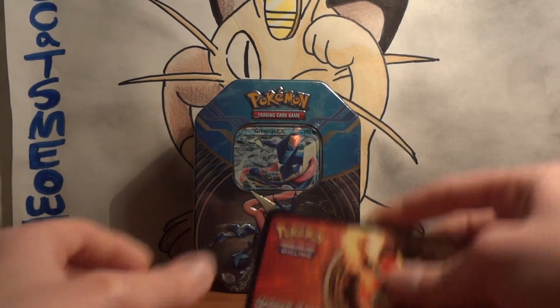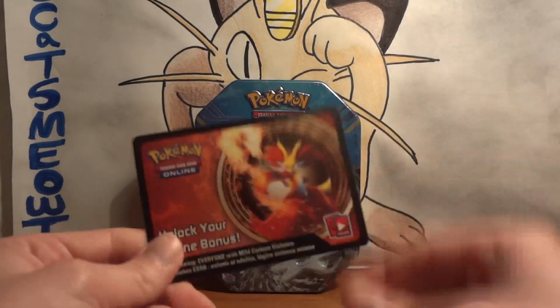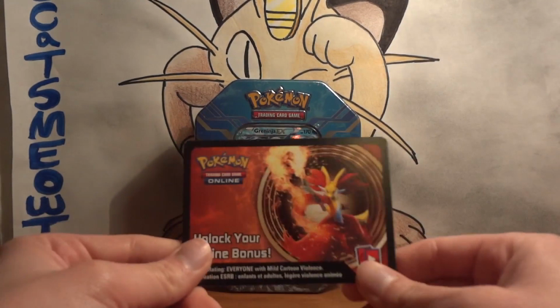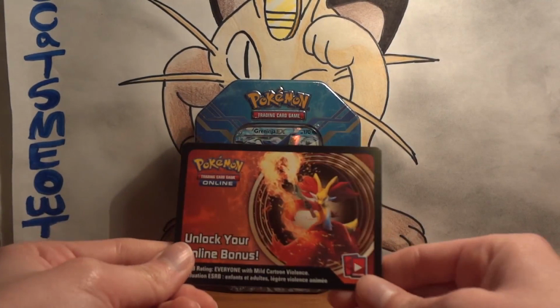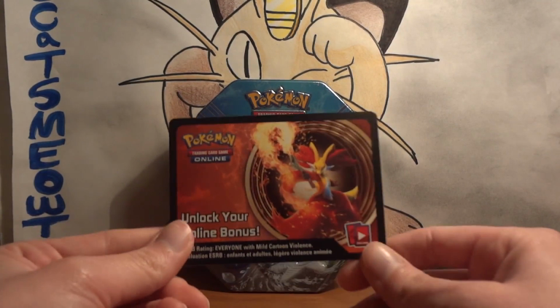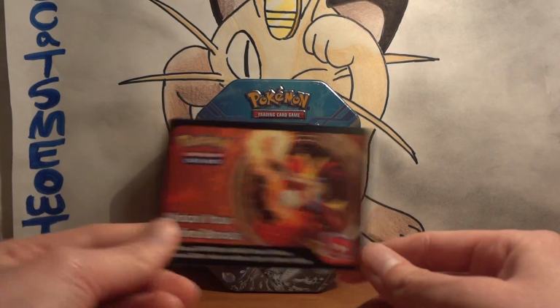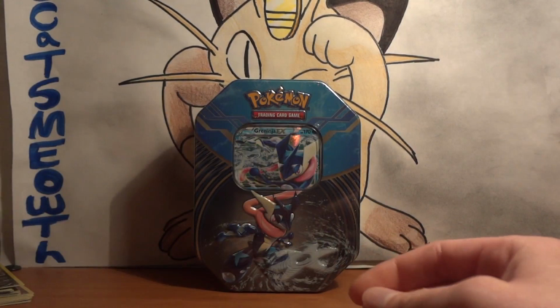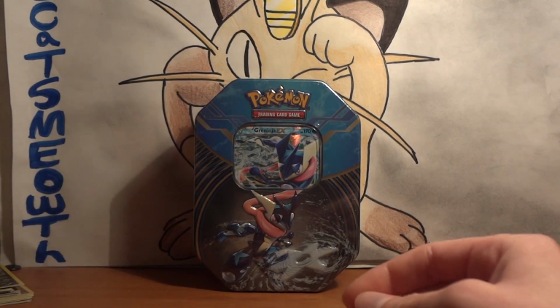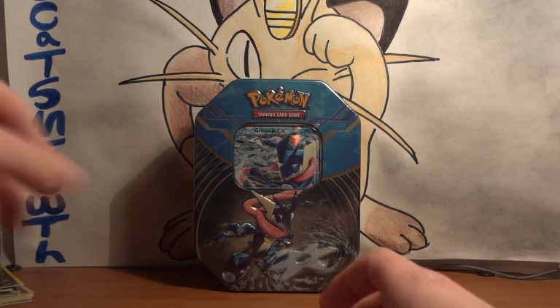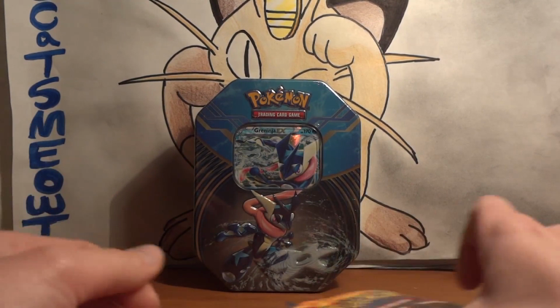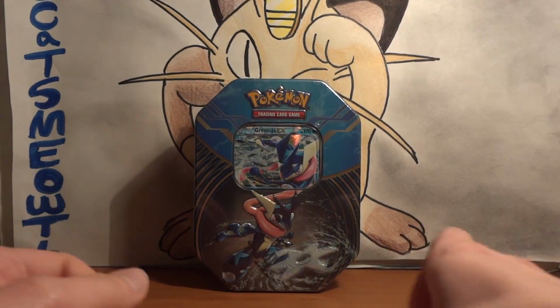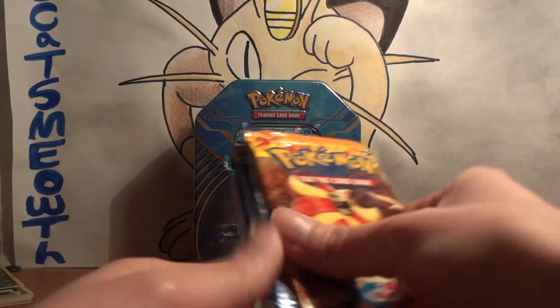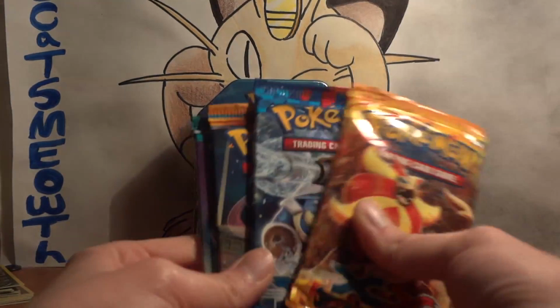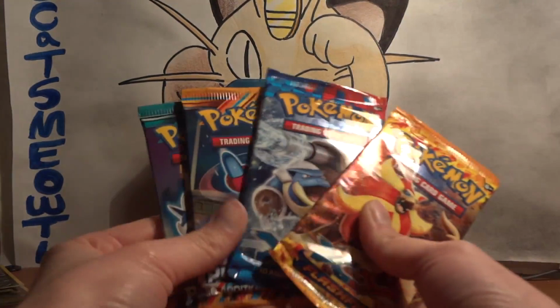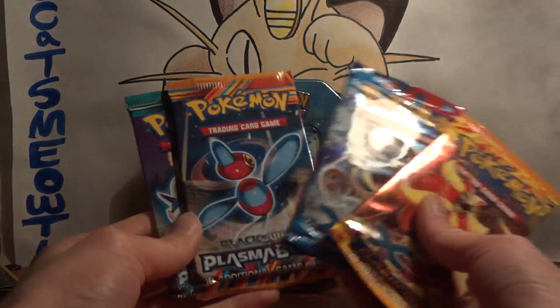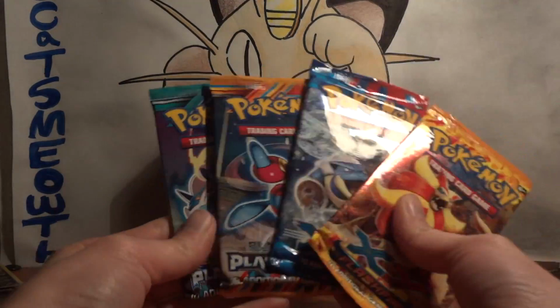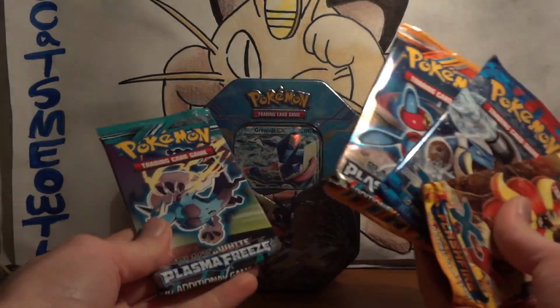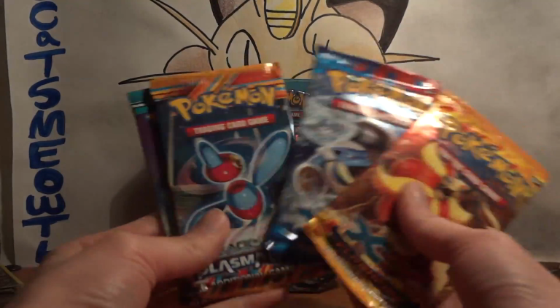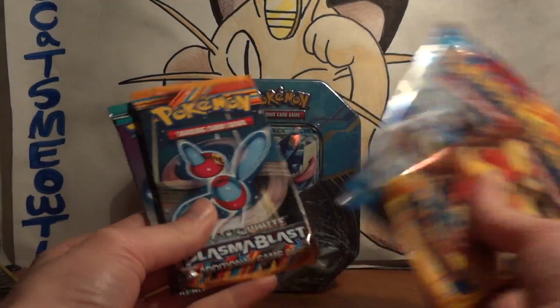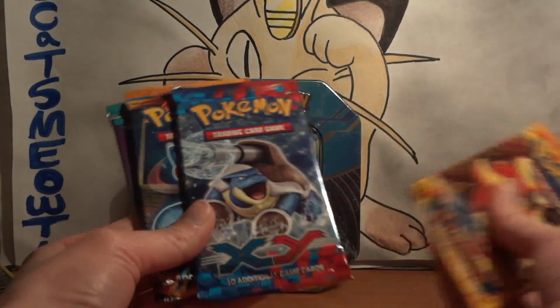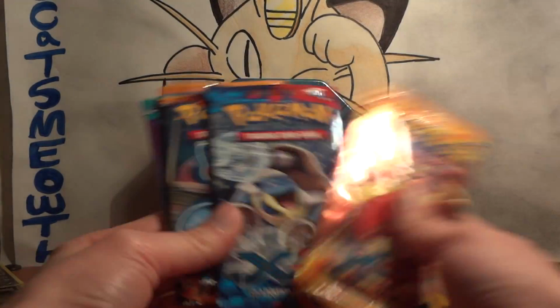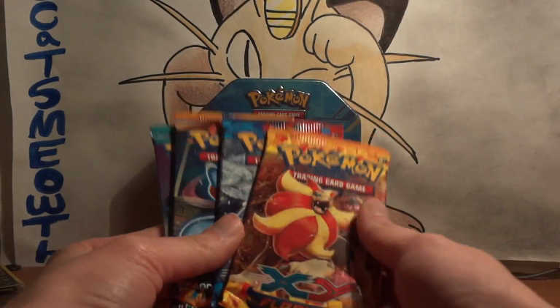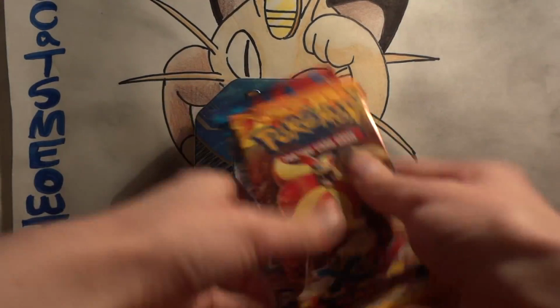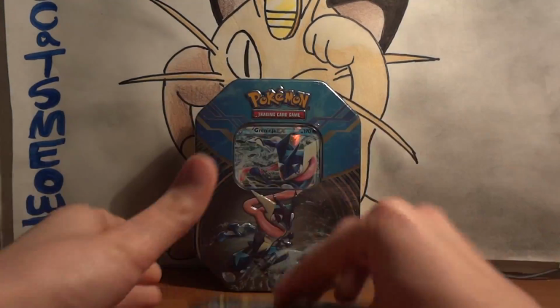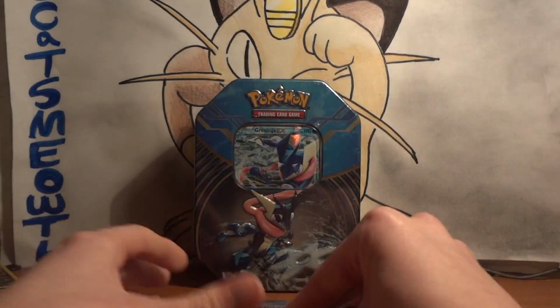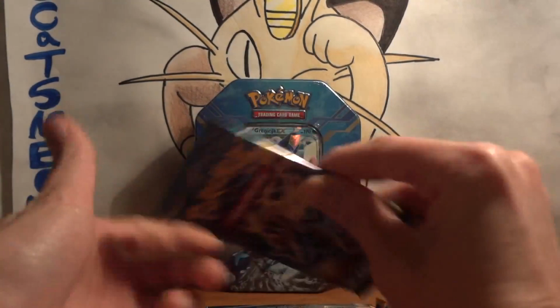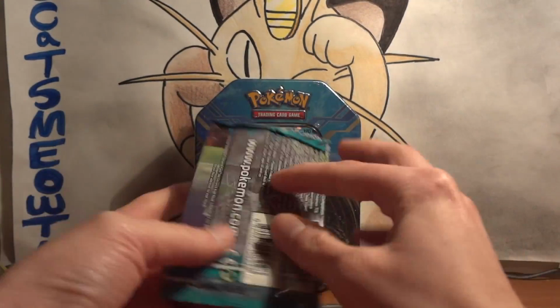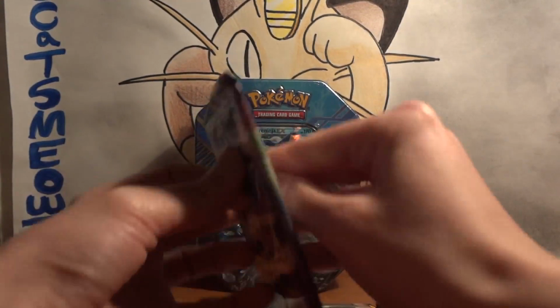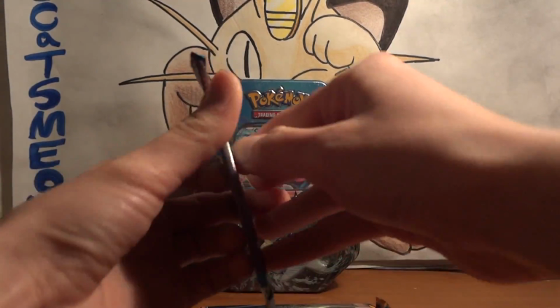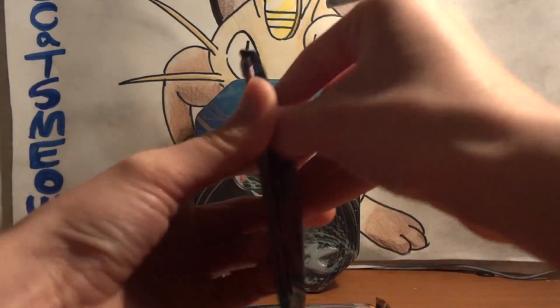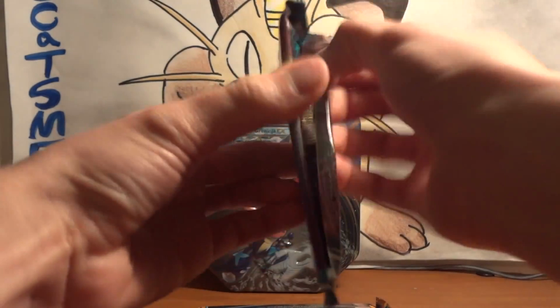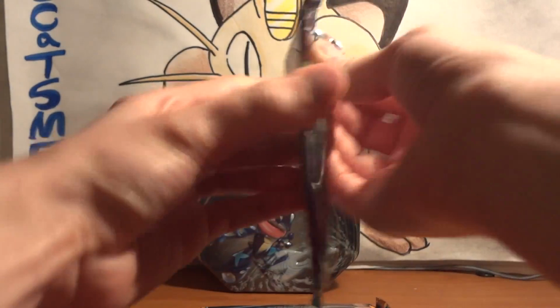Code card for the Delphox EX. Same as last tin: Plasma Freeze, Plasma Blast, XY, and Flash Fire. So we'll start off with the oldest first.